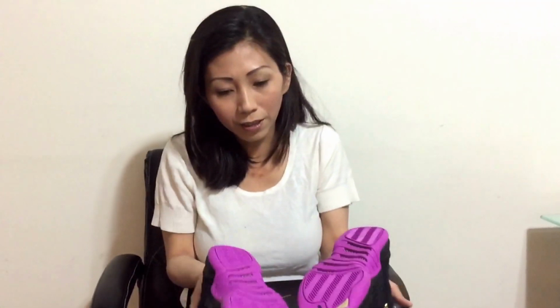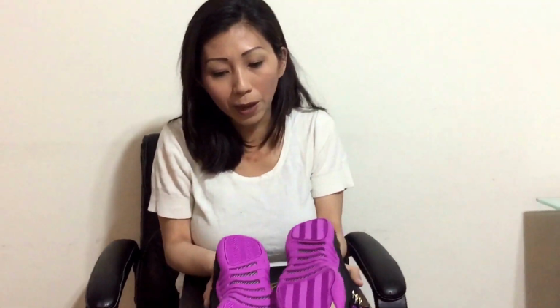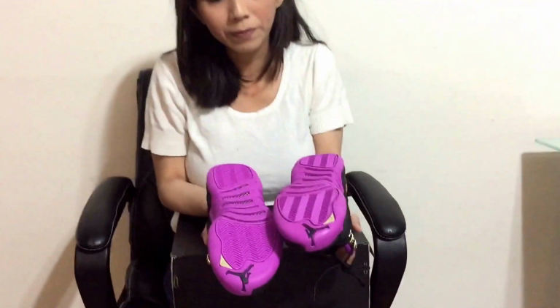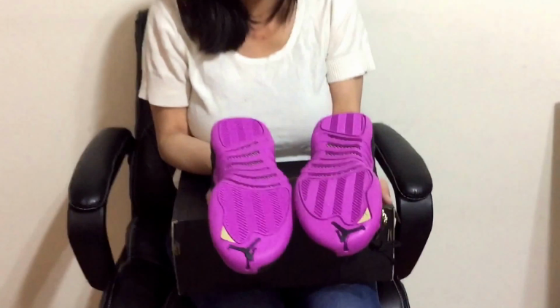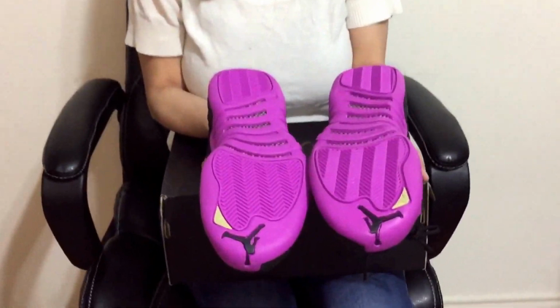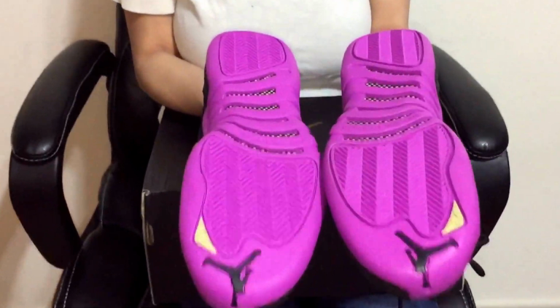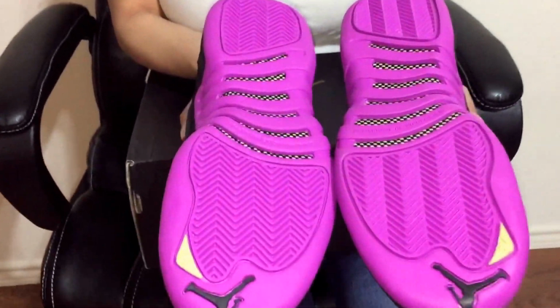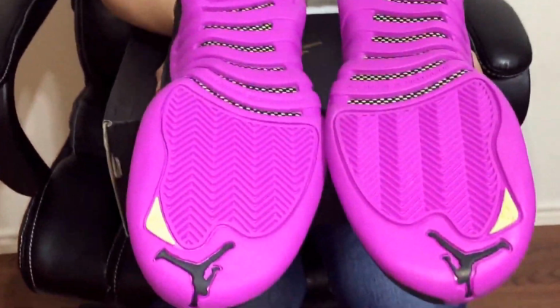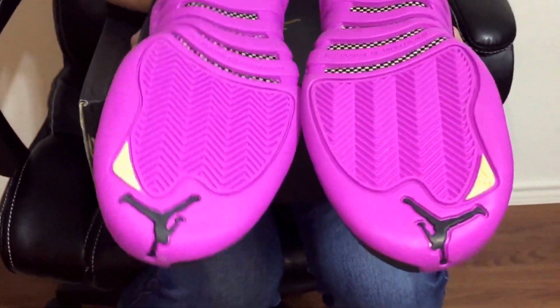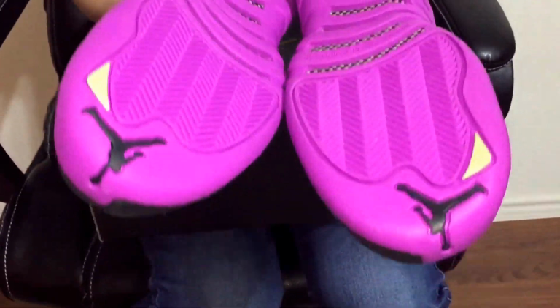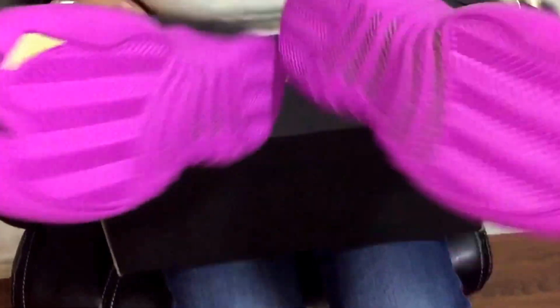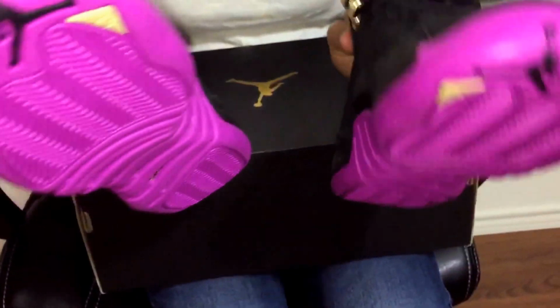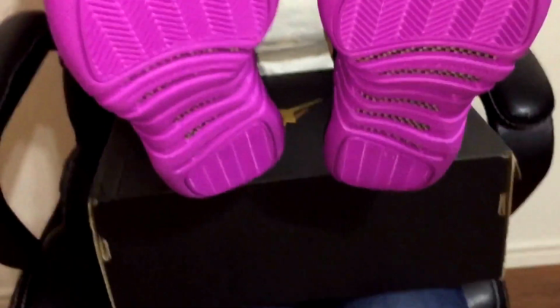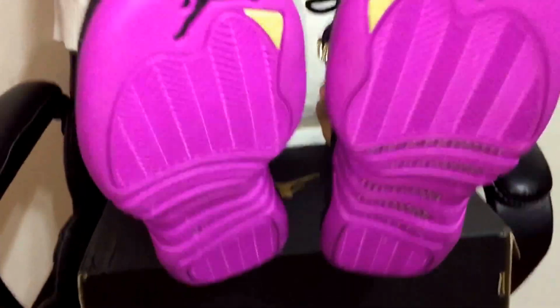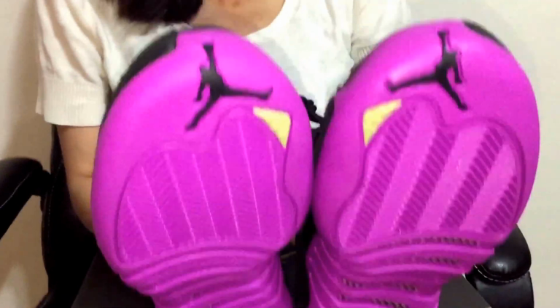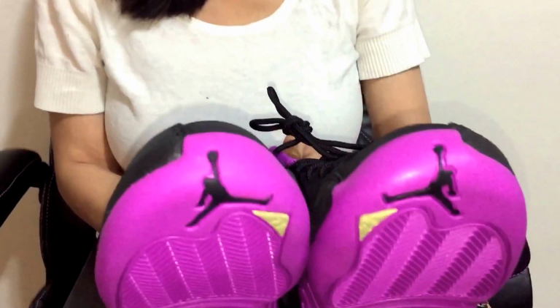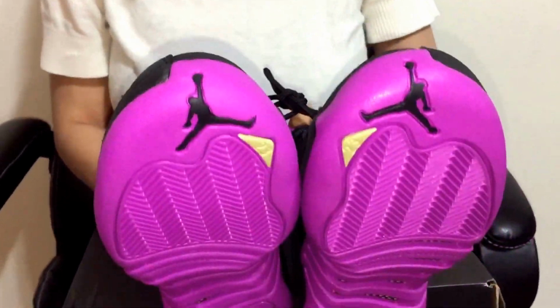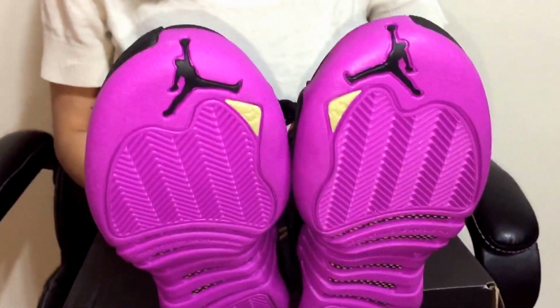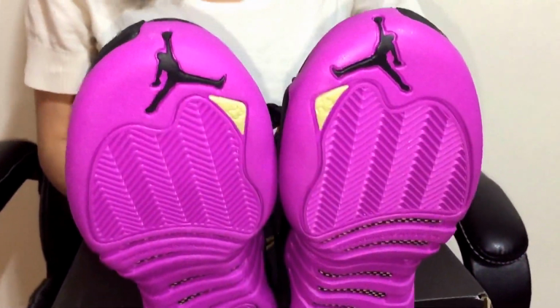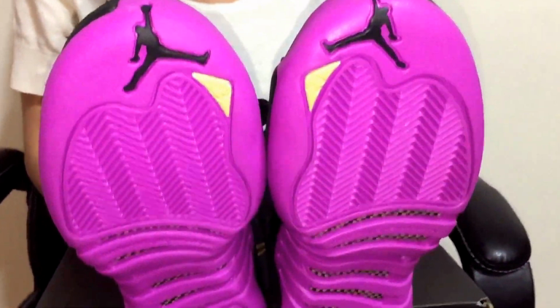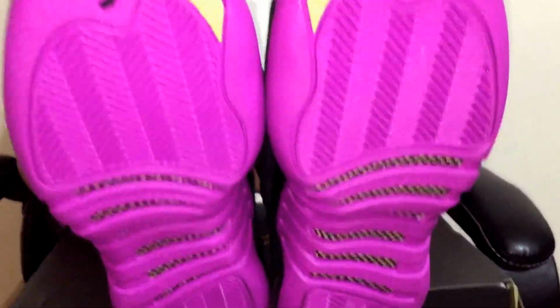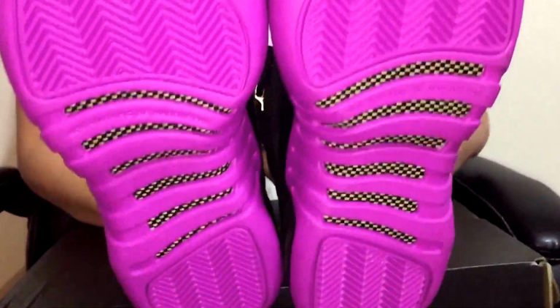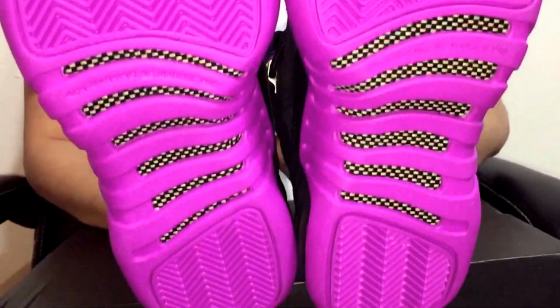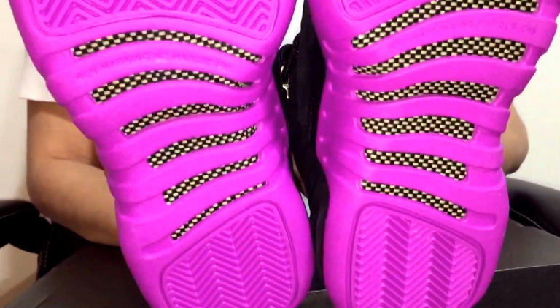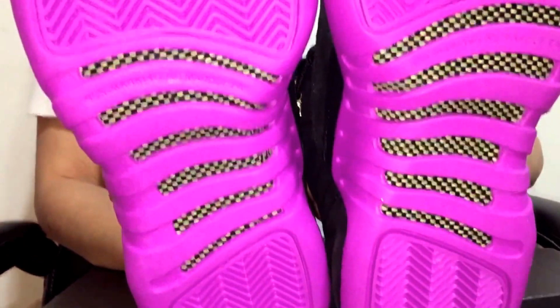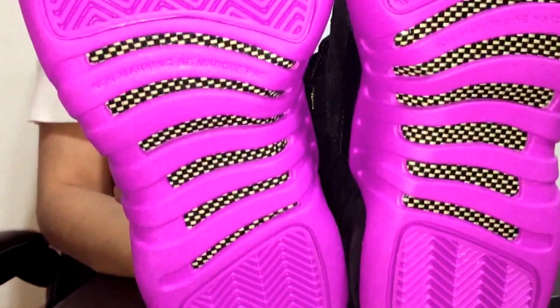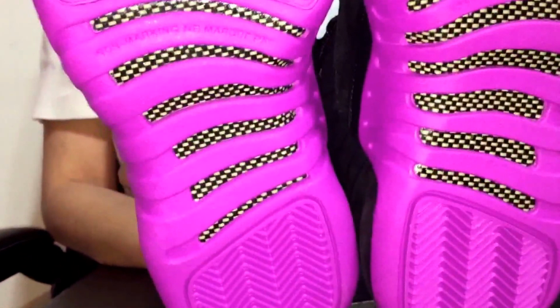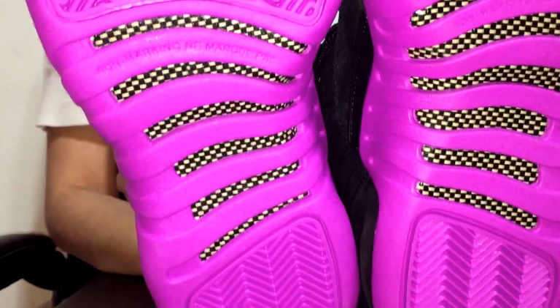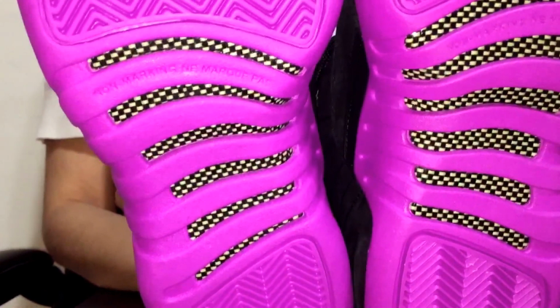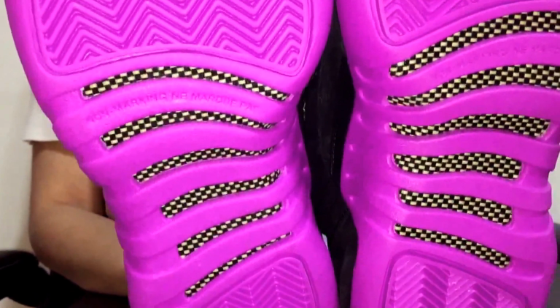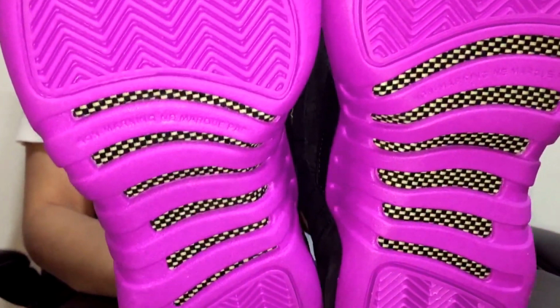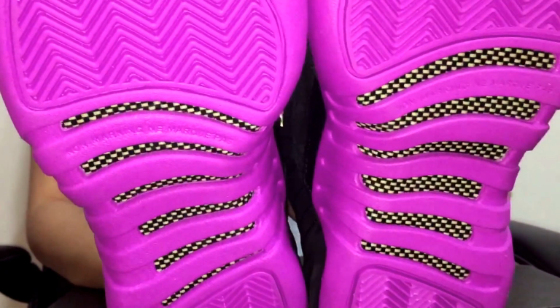So here's the bottom. You can see the Jumpman. And then of course on the grade school sizes, you guys always see the grade school sizes — it says that non-marking stuff.